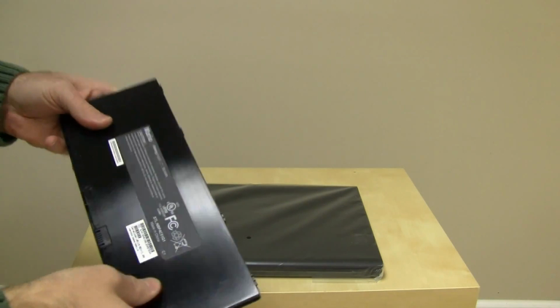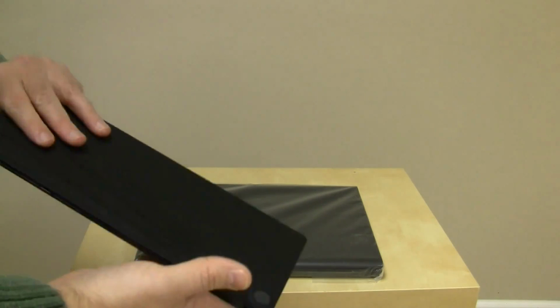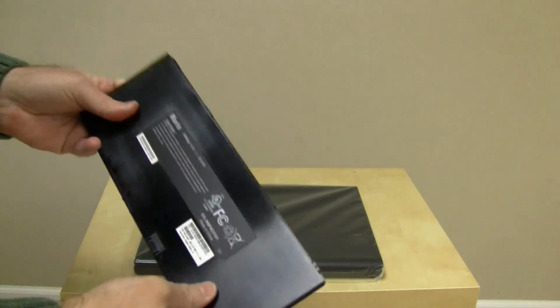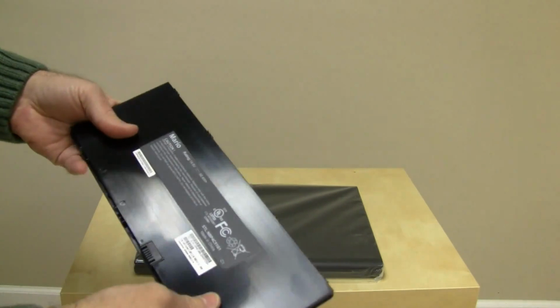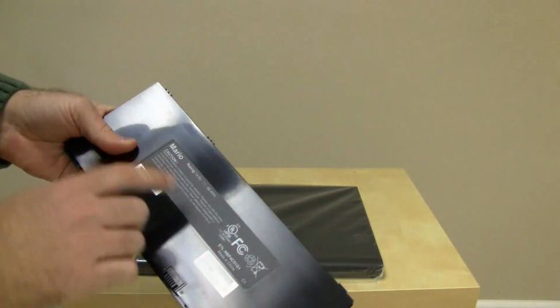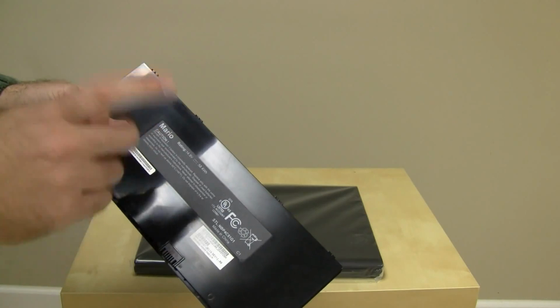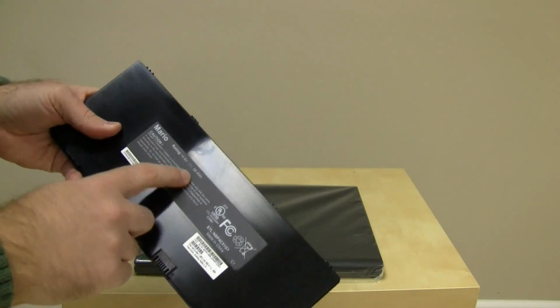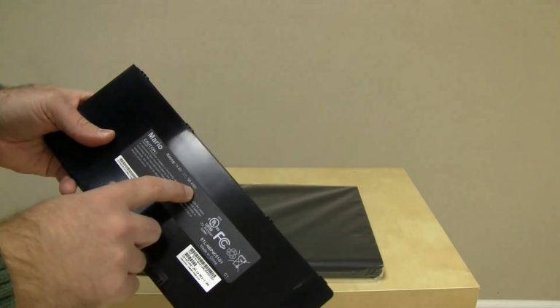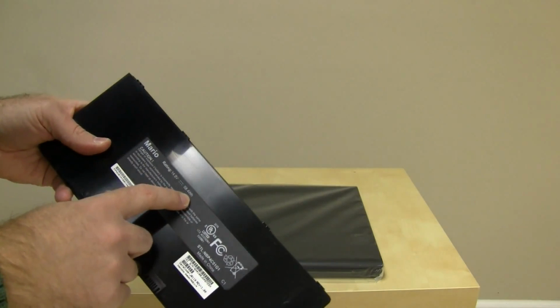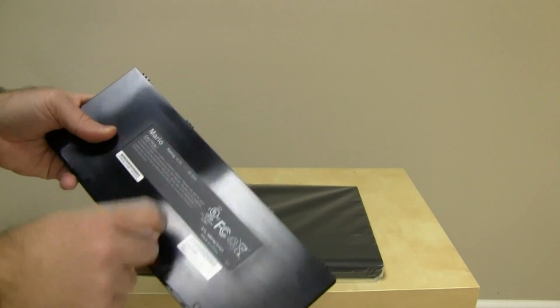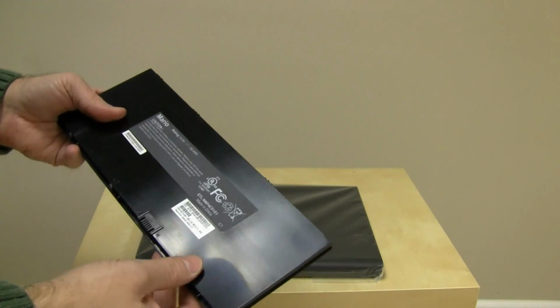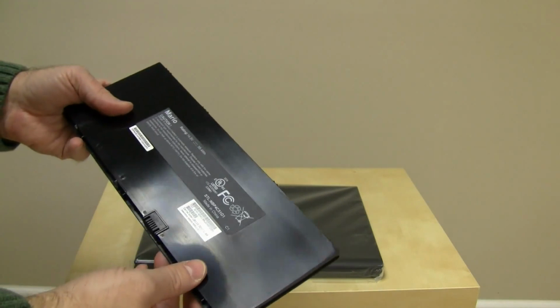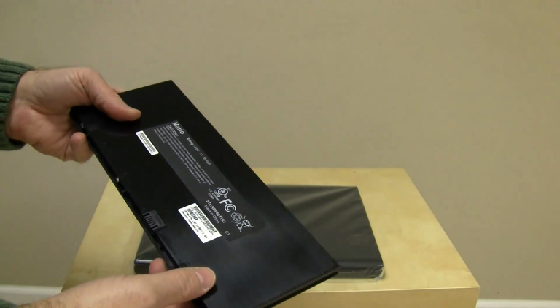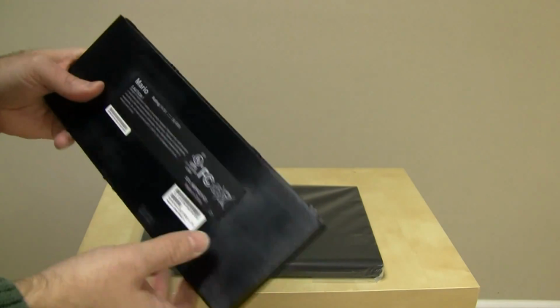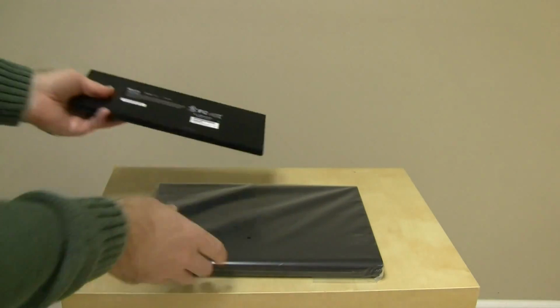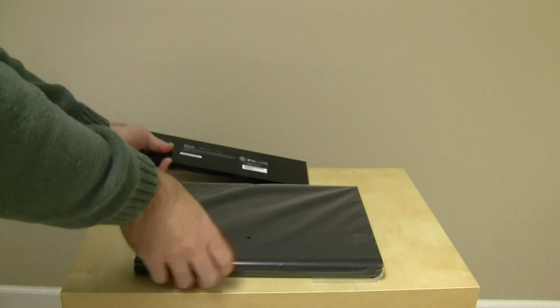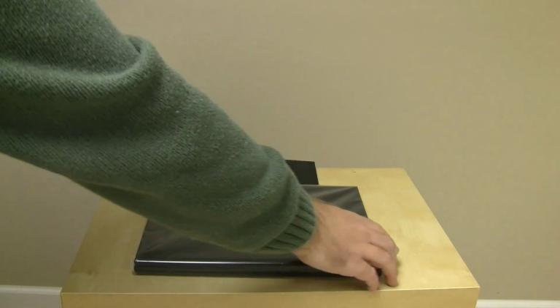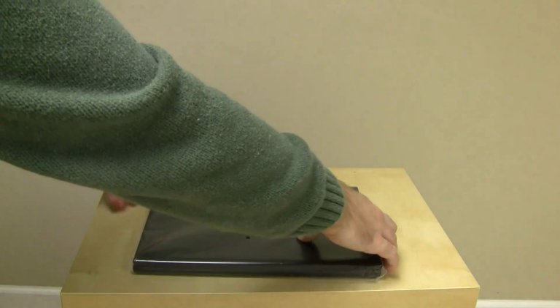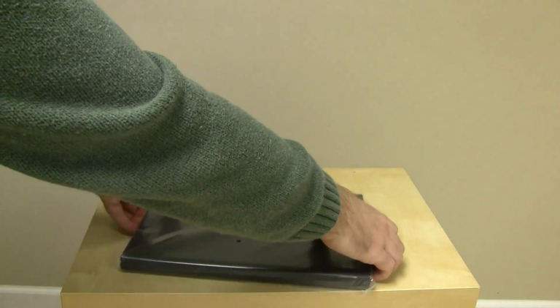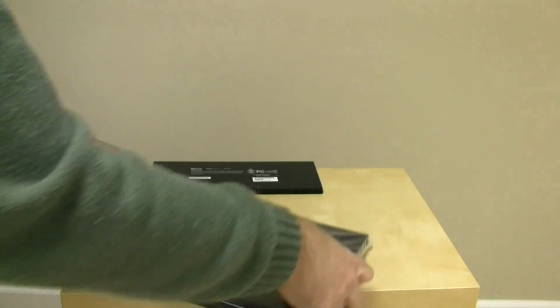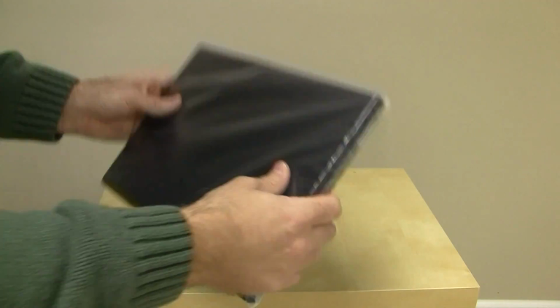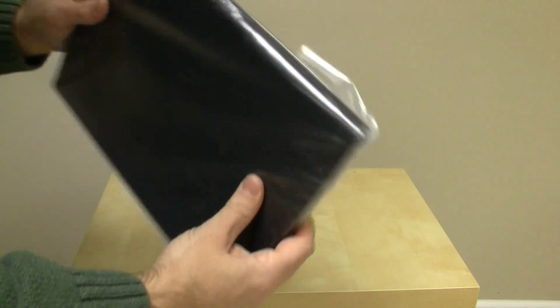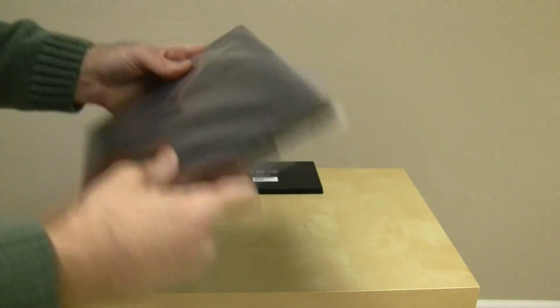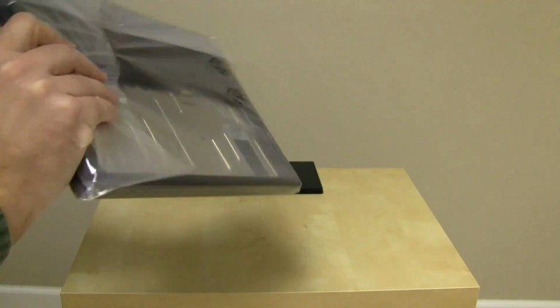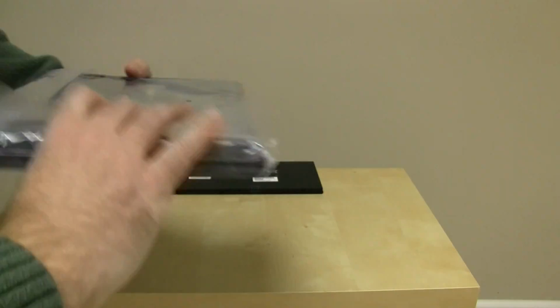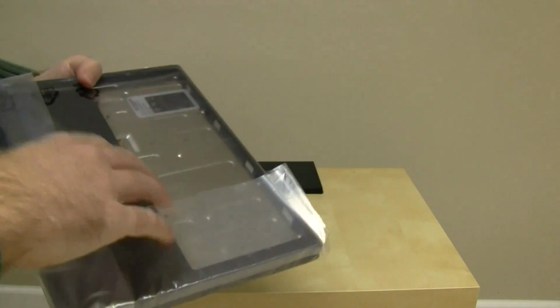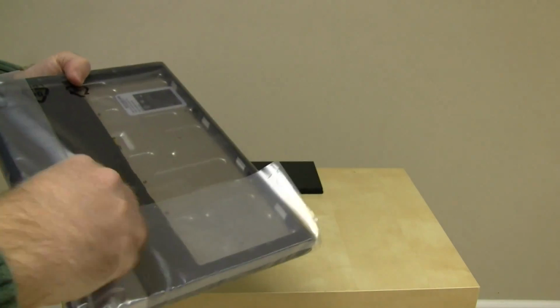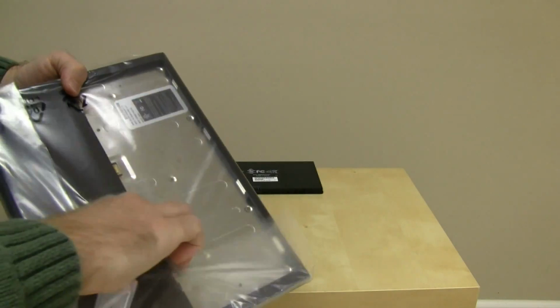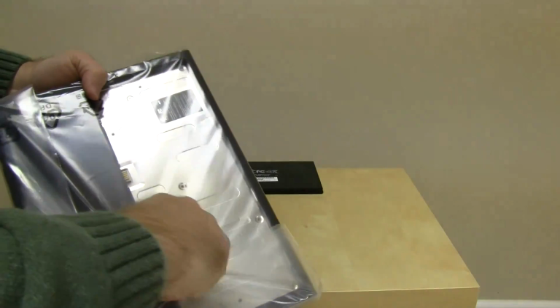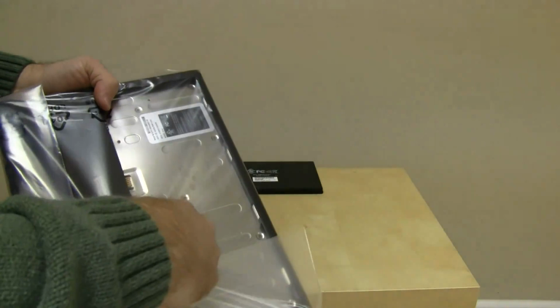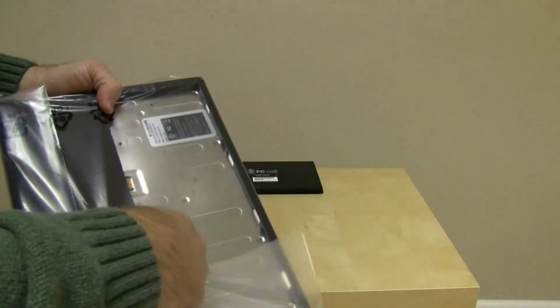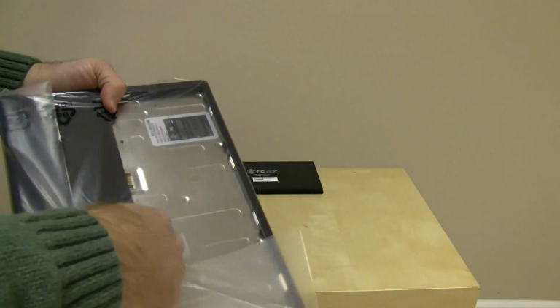We've got here the battery pack. It says it has 58.4 watt-hours — that's very nice. And then we've got the notebook itself. Very lightweight, covered in plastic, of course, which we will open.